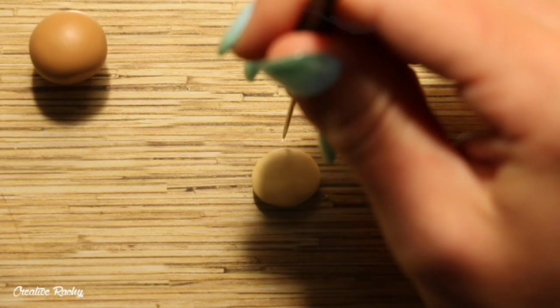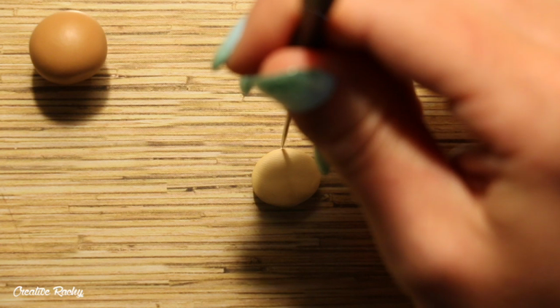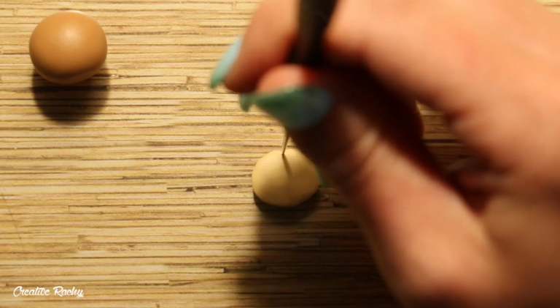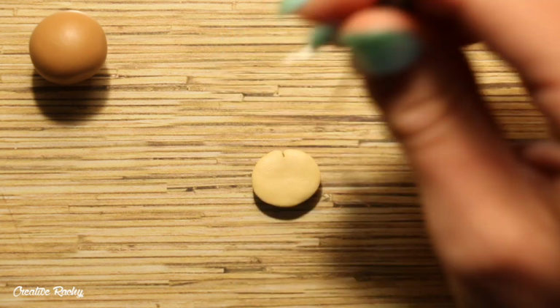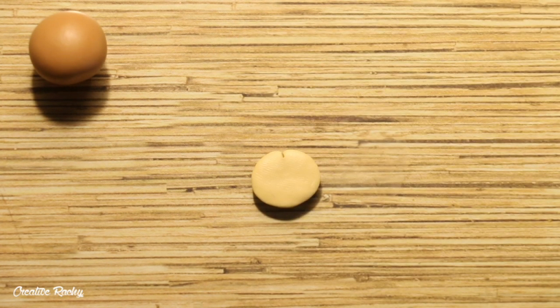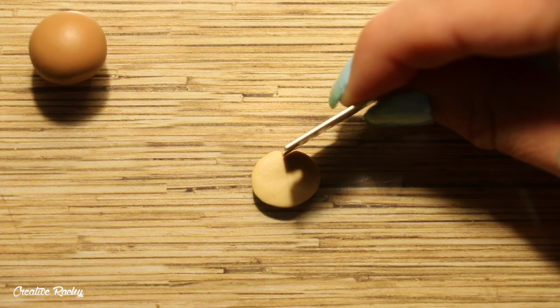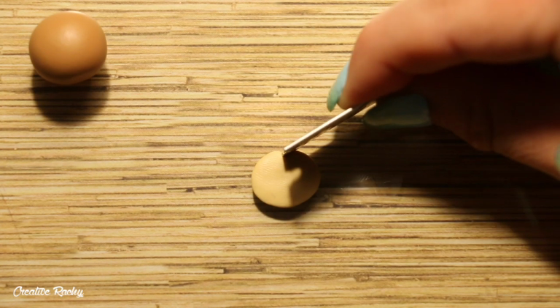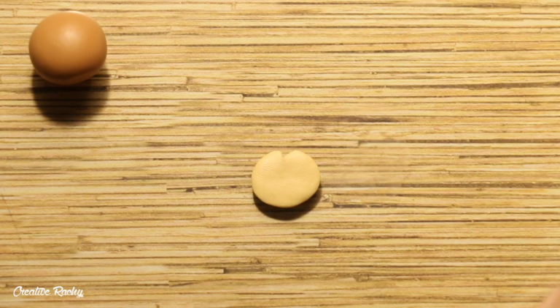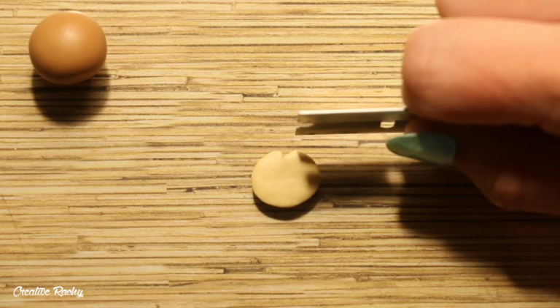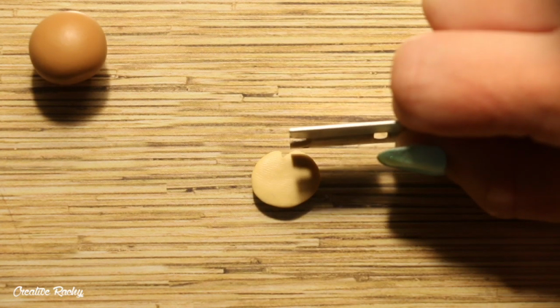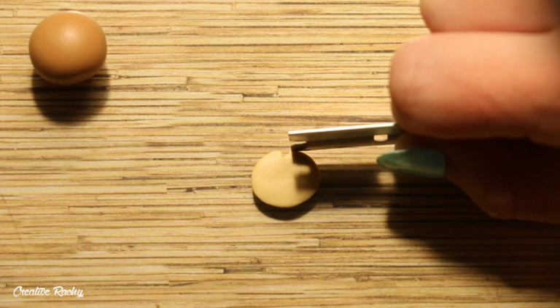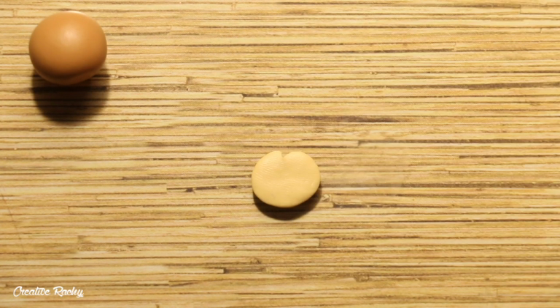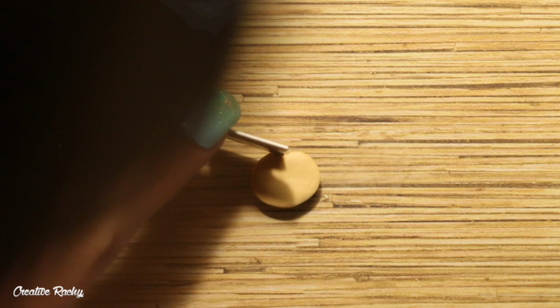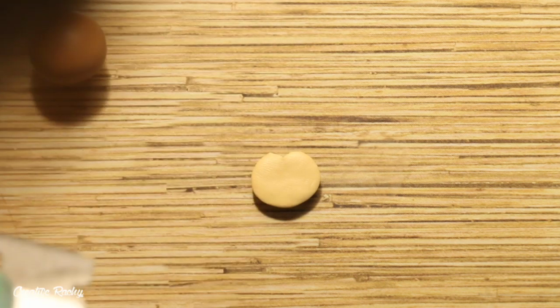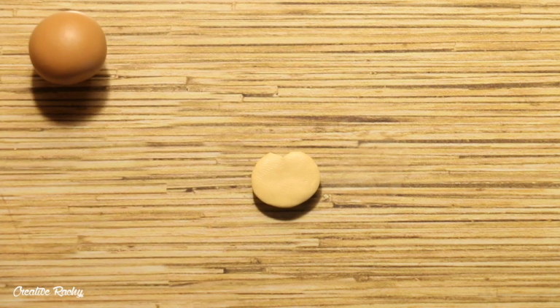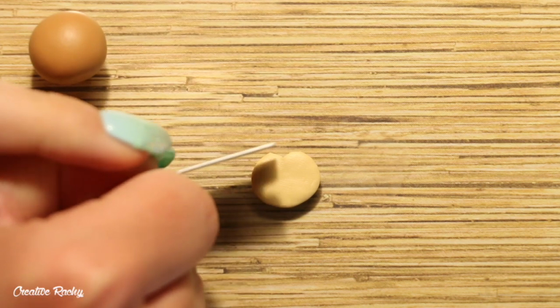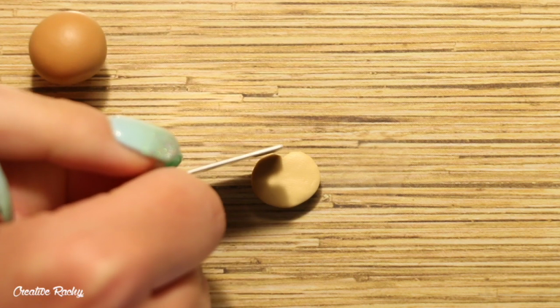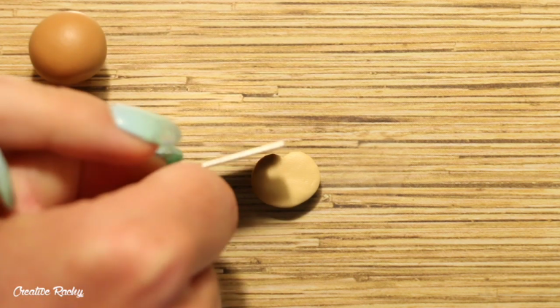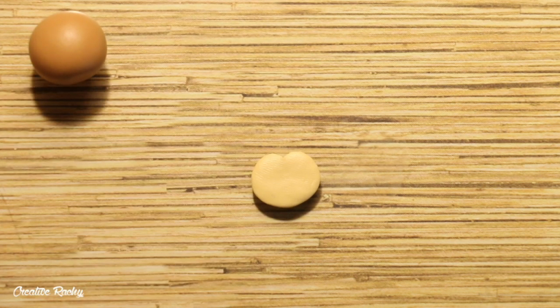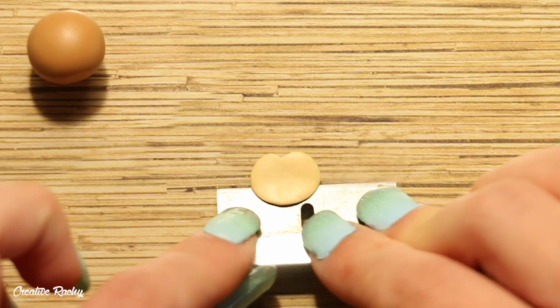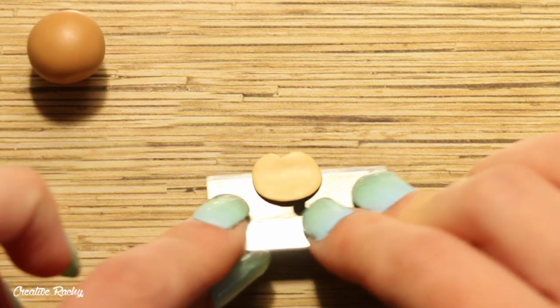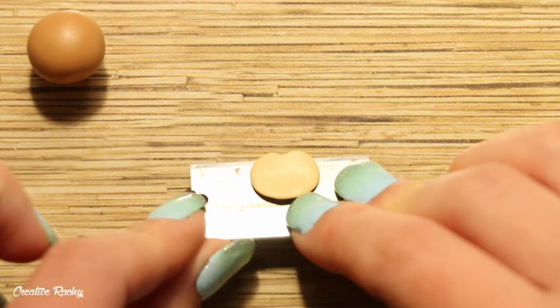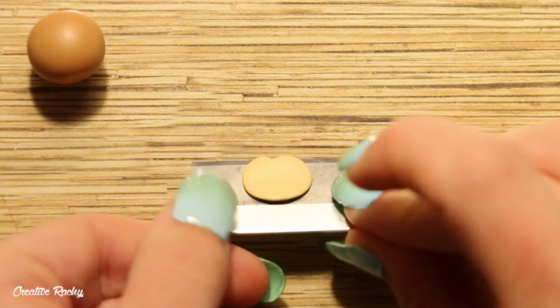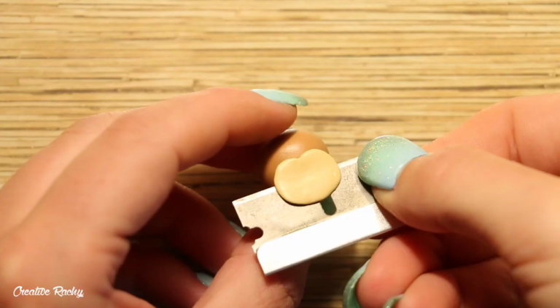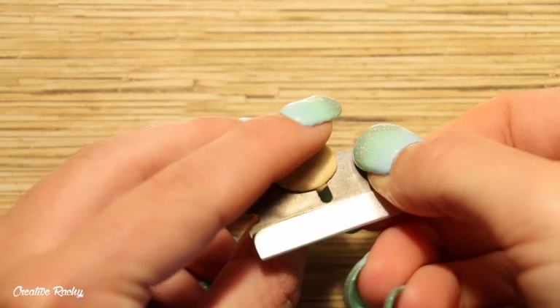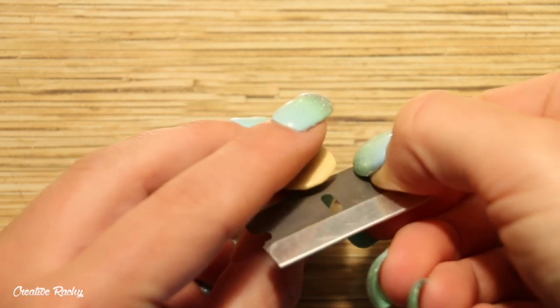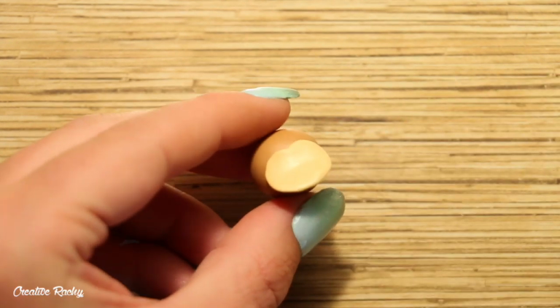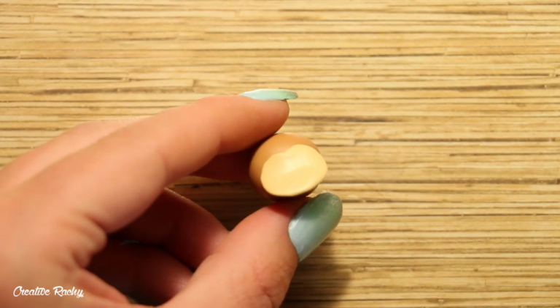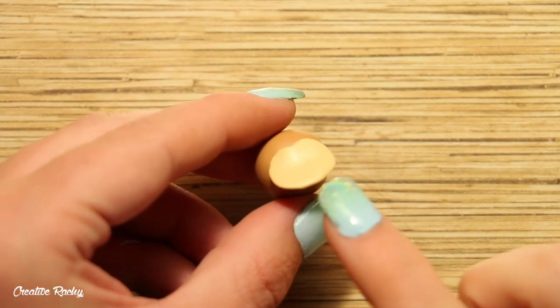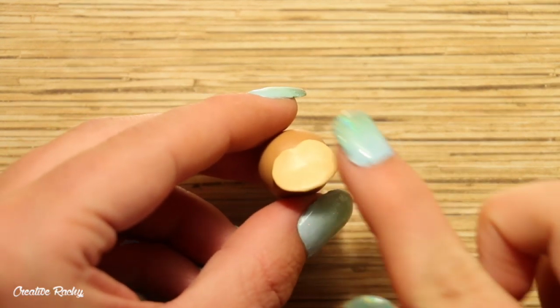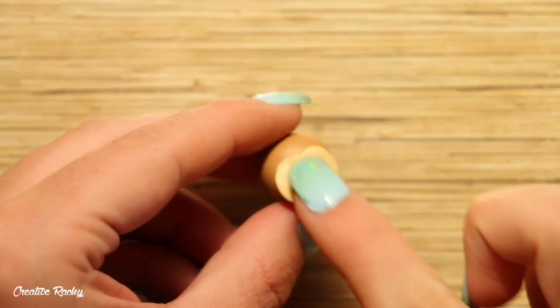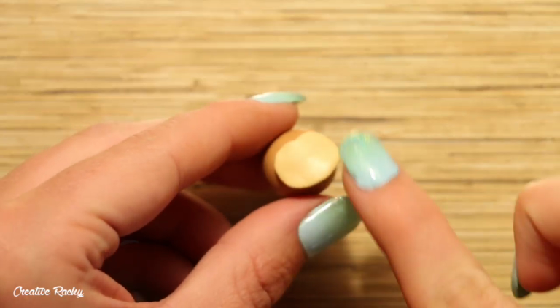Next, make a little indent in the top center of this clay and then use your blade to trim it out on an angle so you have this very rough kind of love heart looking shape. Then just add this onto the front of the head and this is where we'll be putting the face.